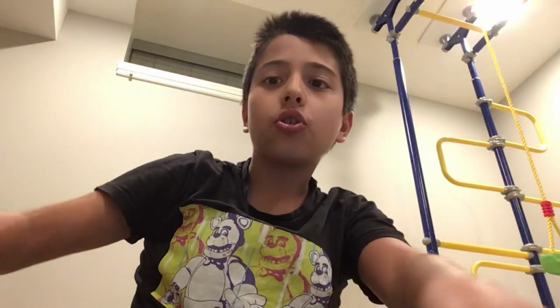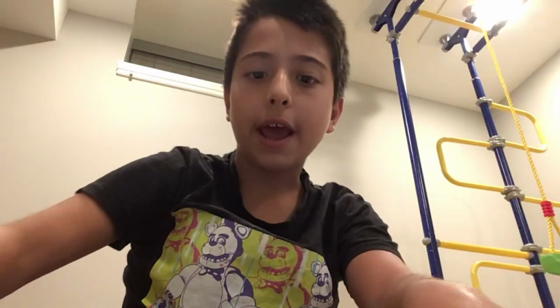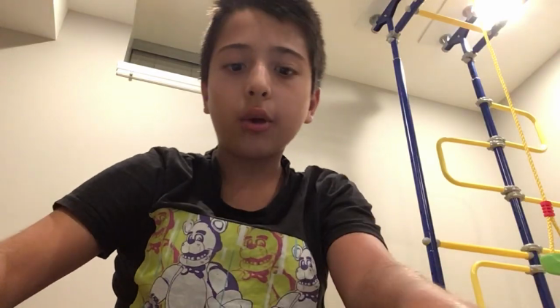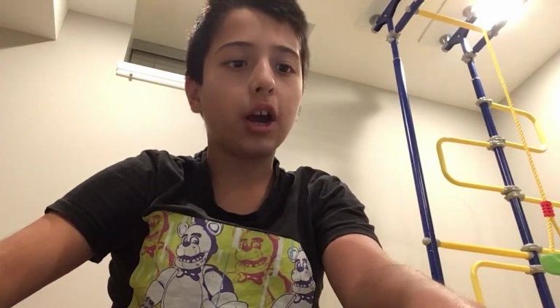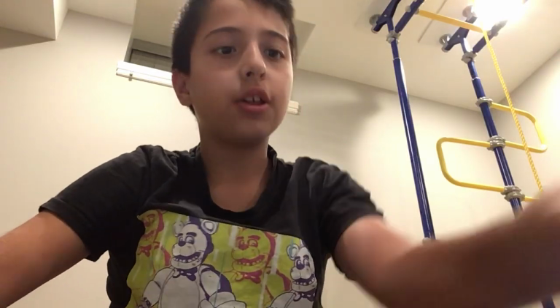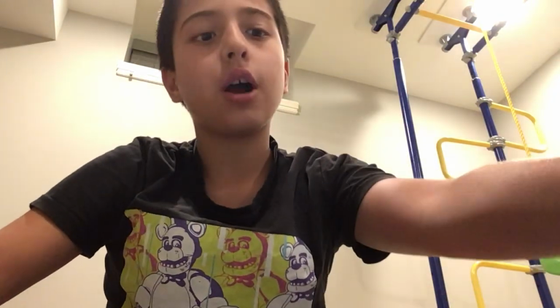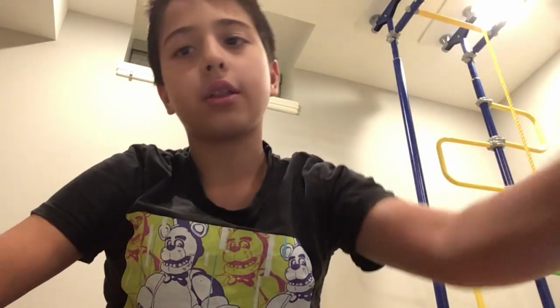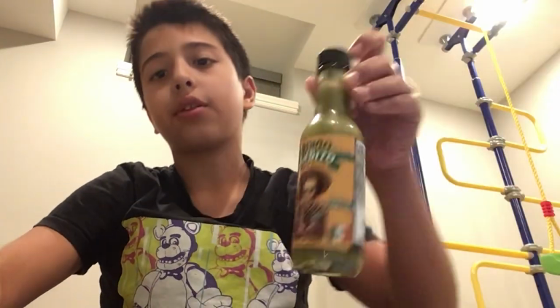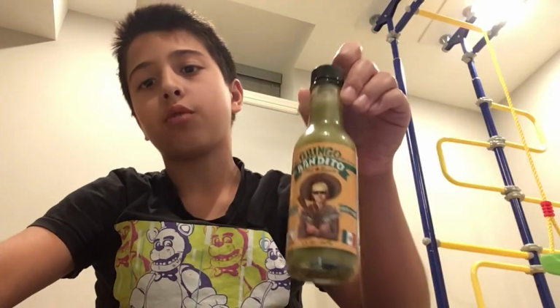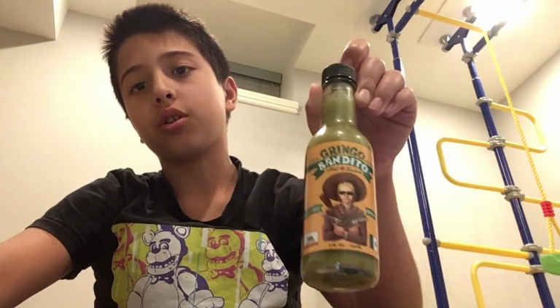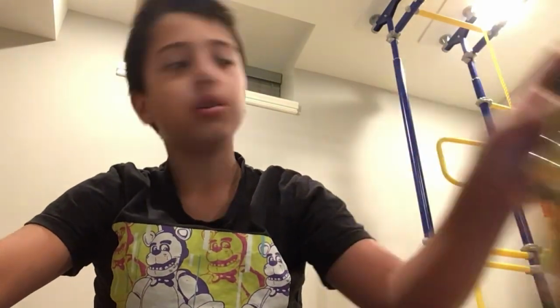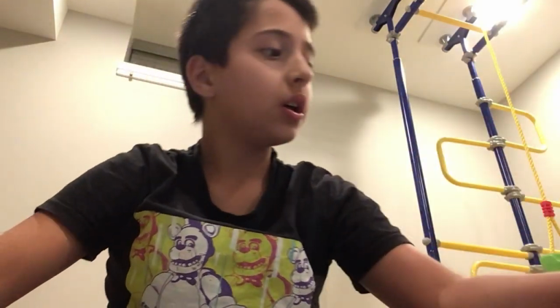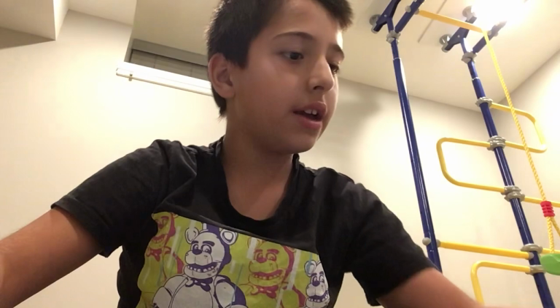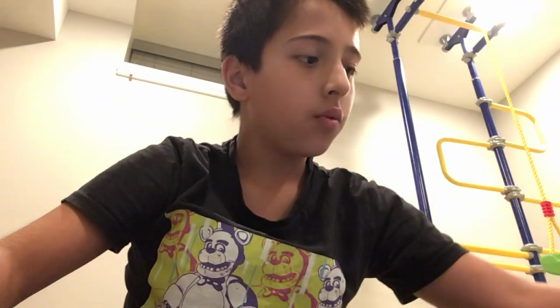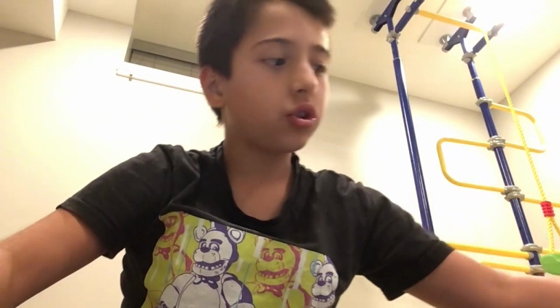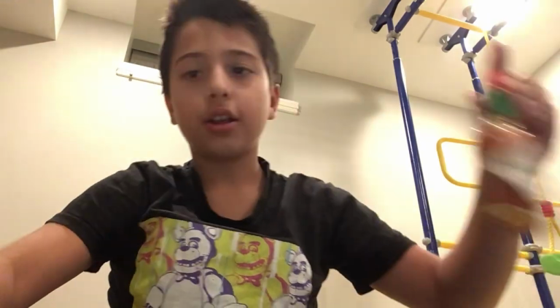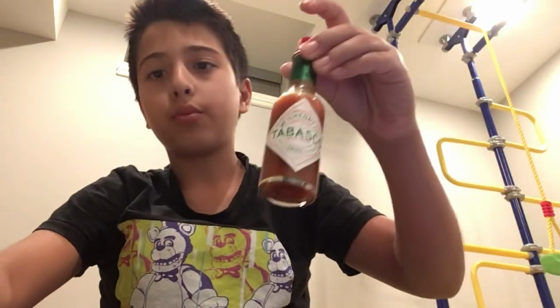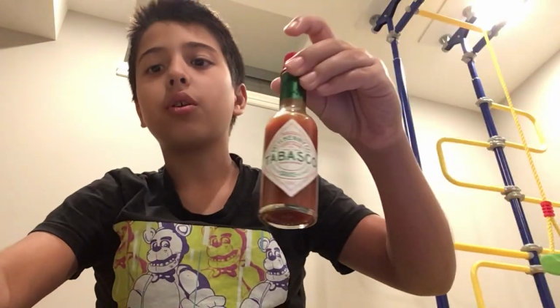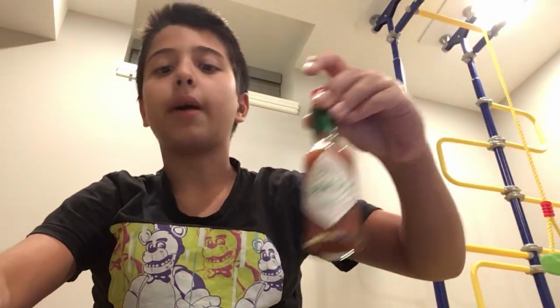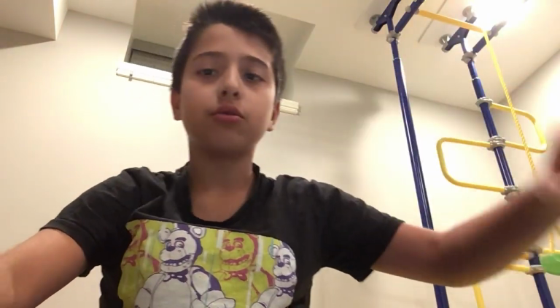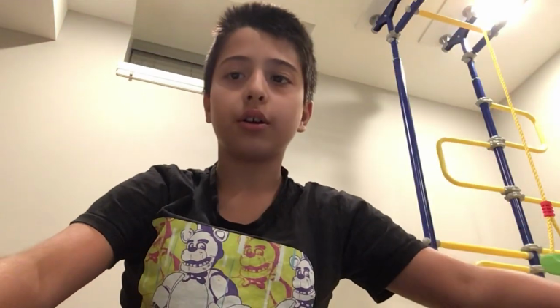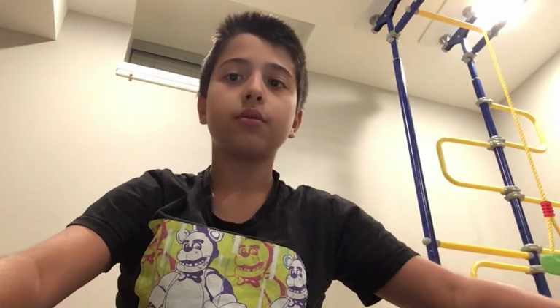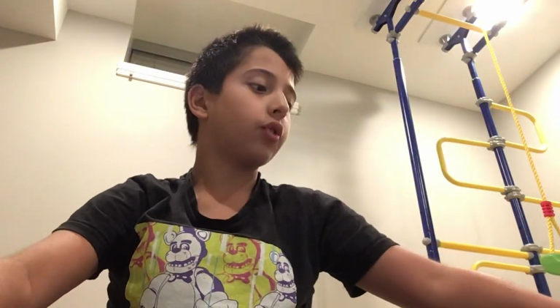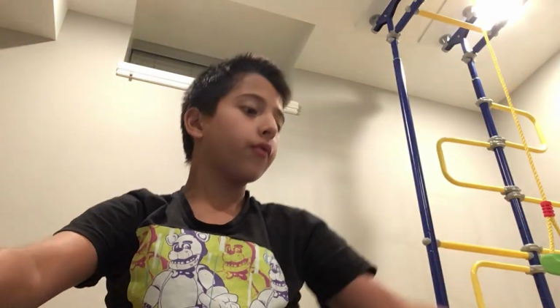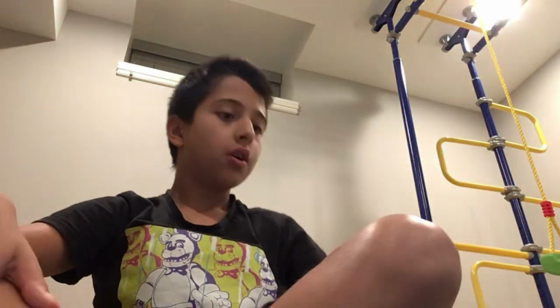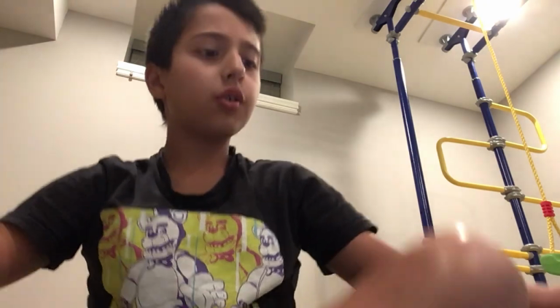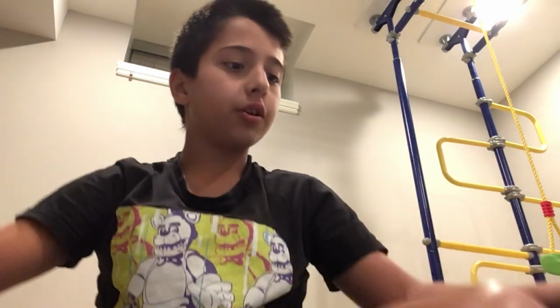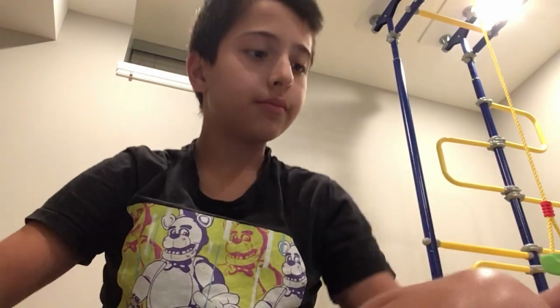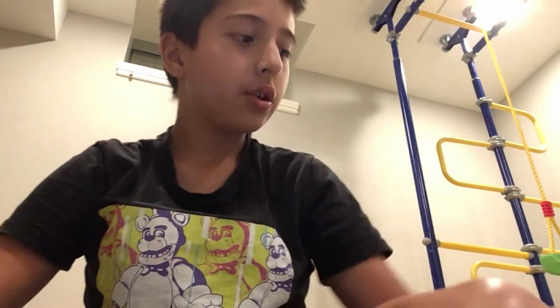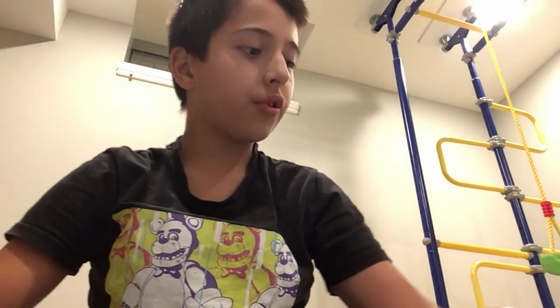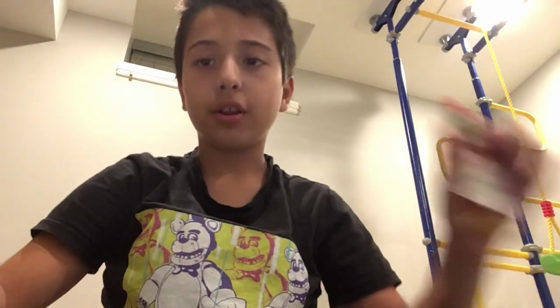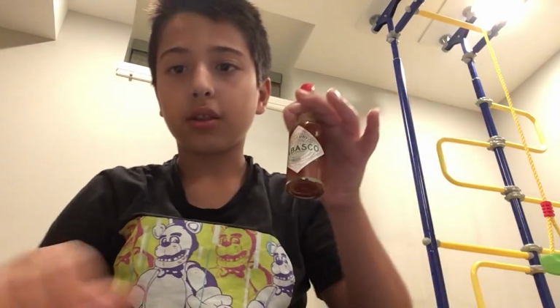Today we're gonna try these two hot sauces. This one looks cool, and we're gonna try this one — Tabasco, it's really good. Did I try this before? I guess it looks better. So first, let's try Tabasco.